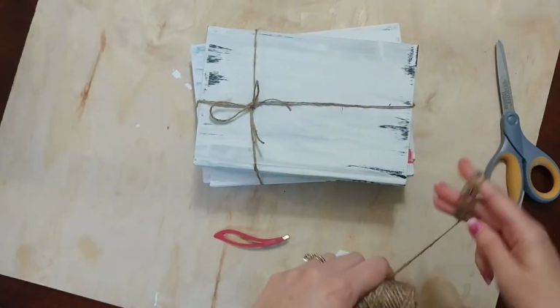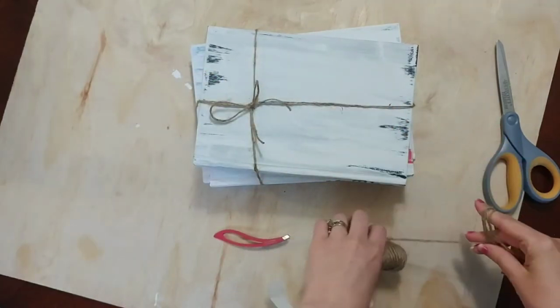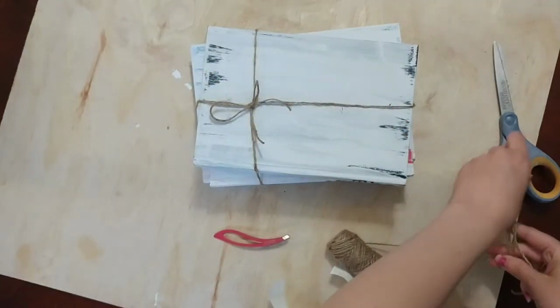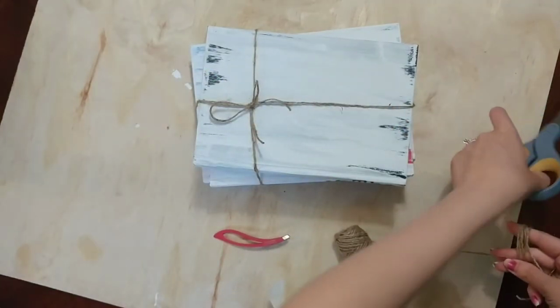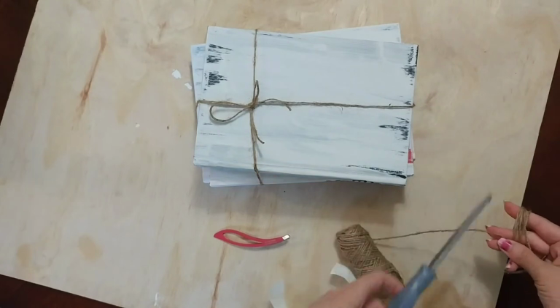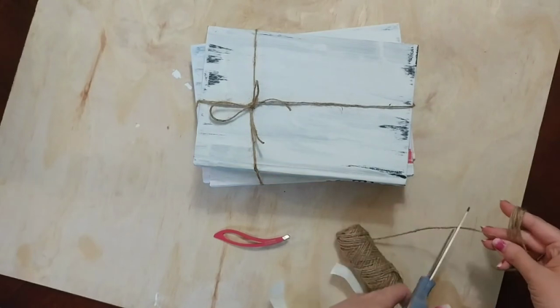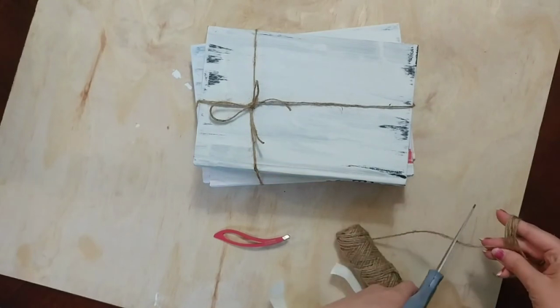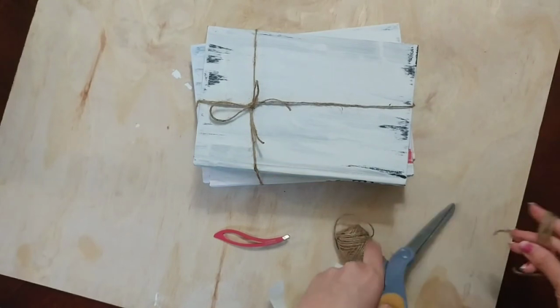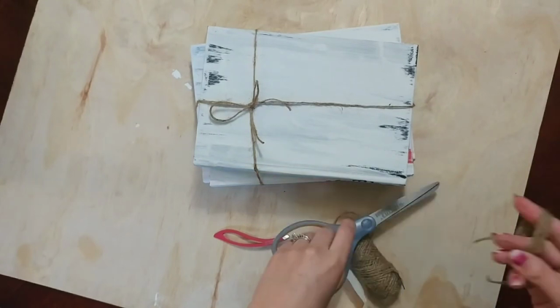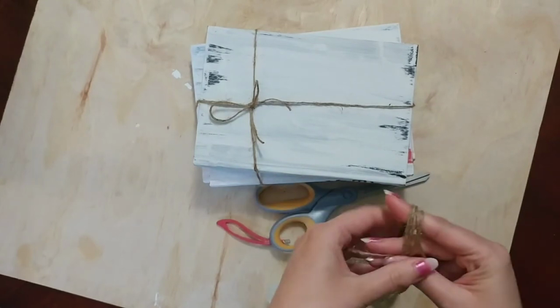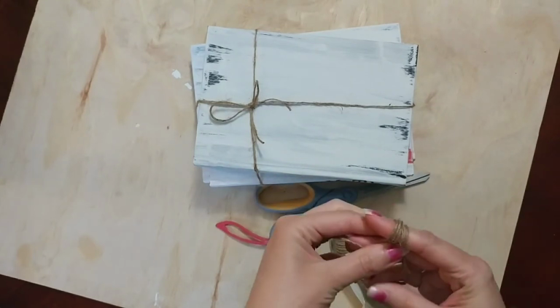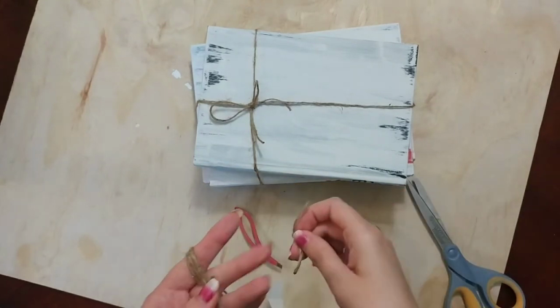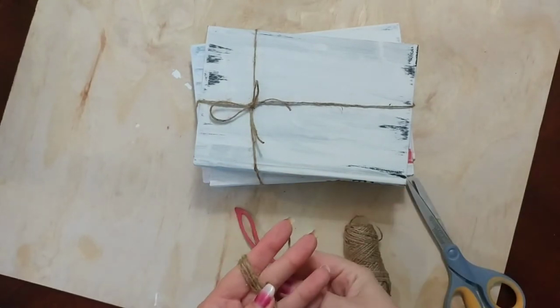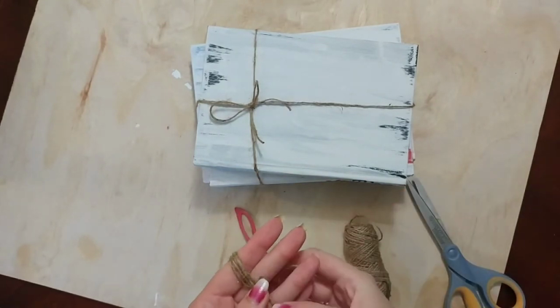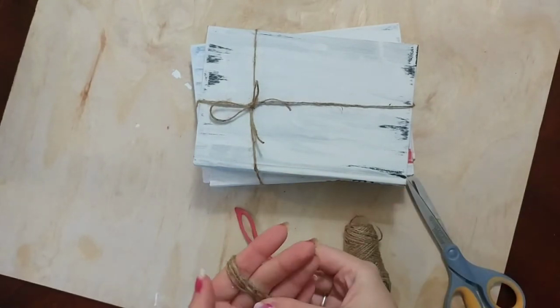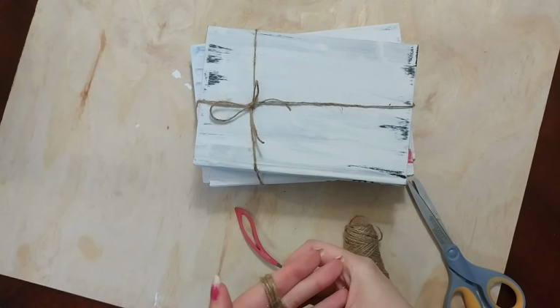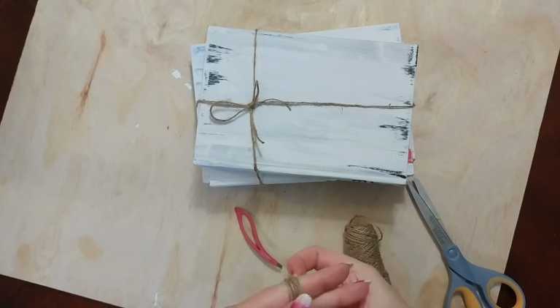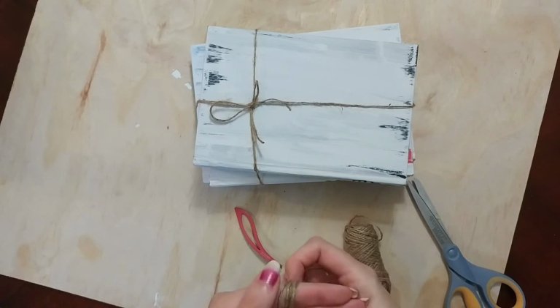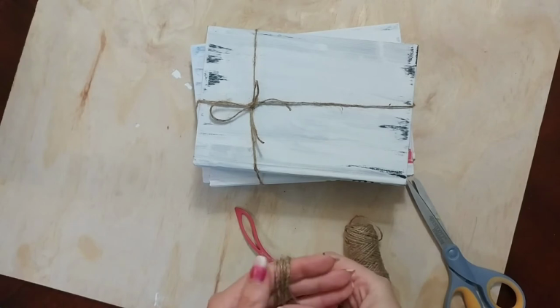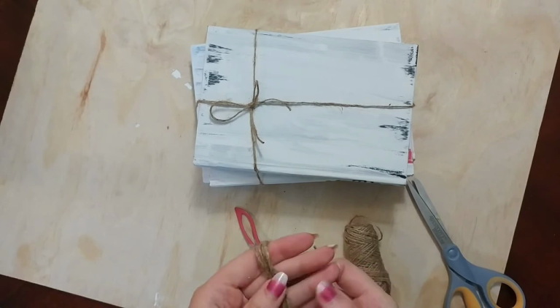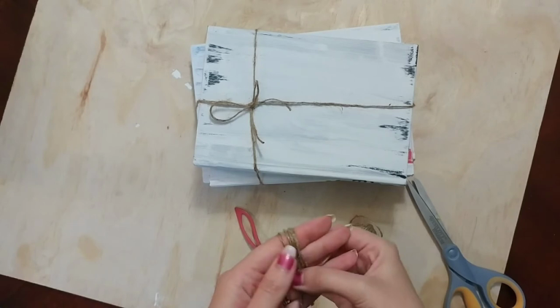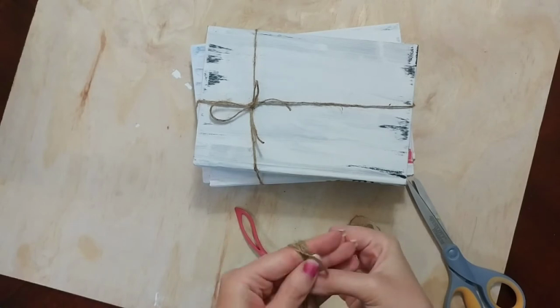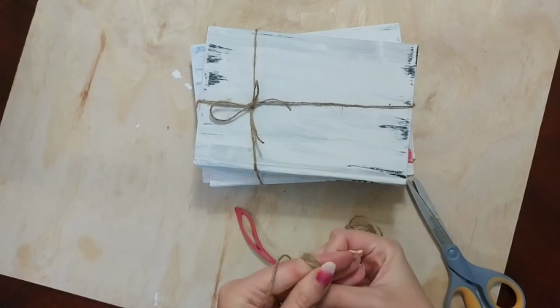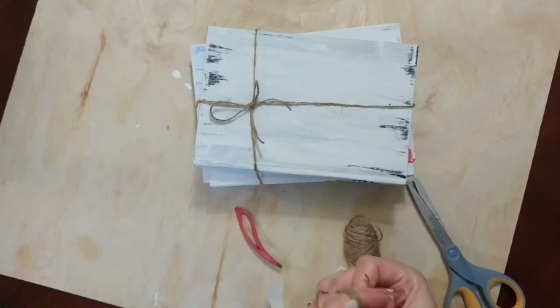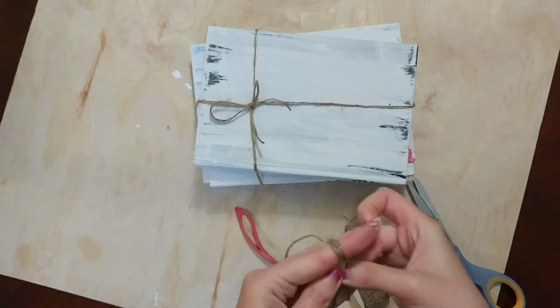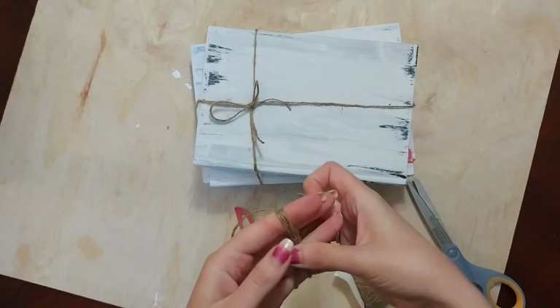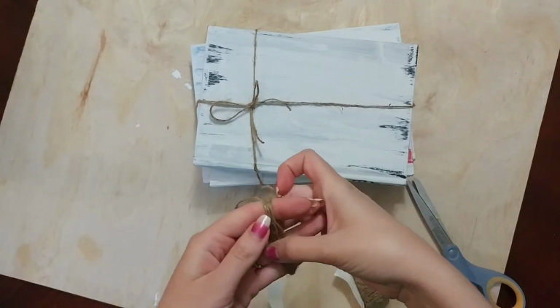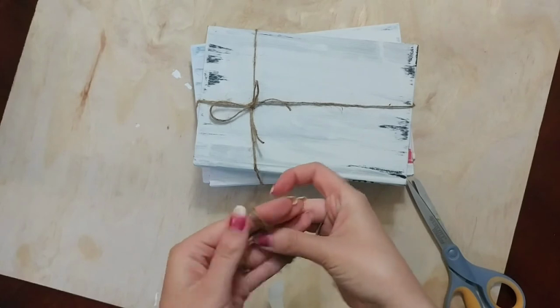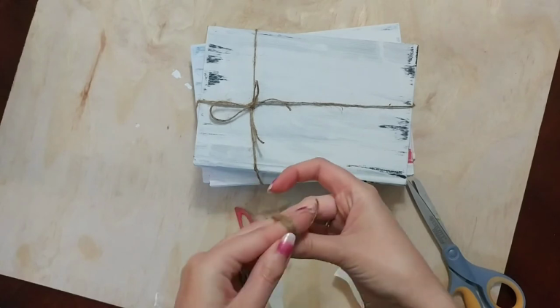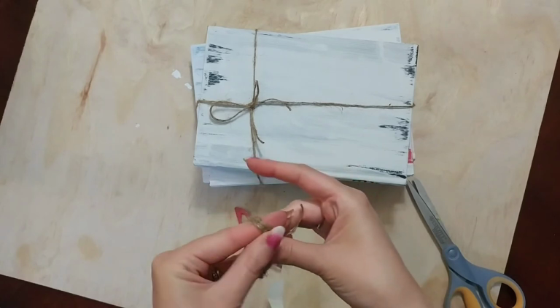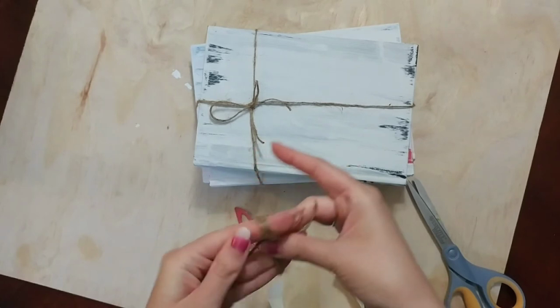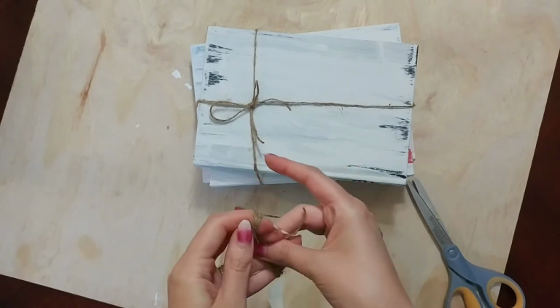I made an even bigger bow with the twine by wrapping it around my fingers a couple of times and then knotting it in the middle with another piece of twine, tying that fuller bow onto the top of the book.